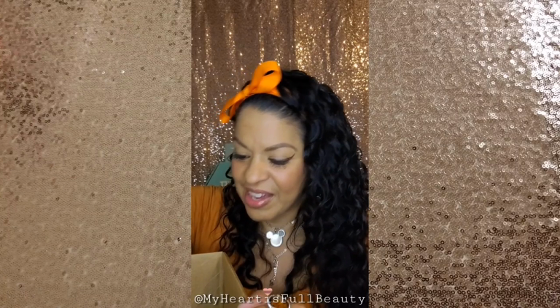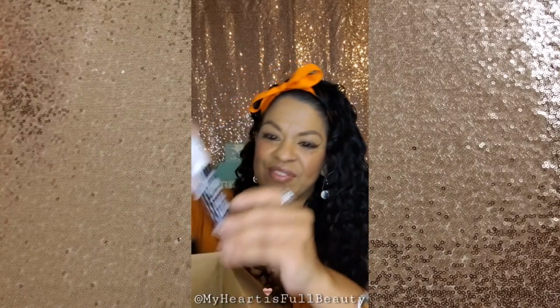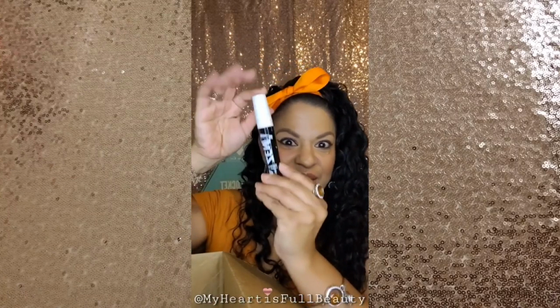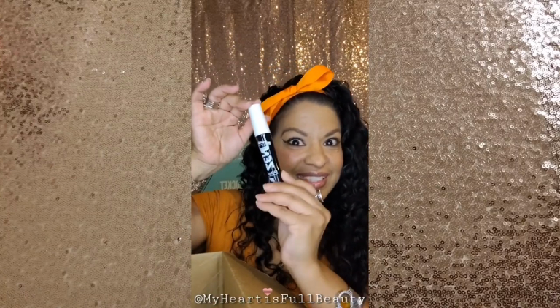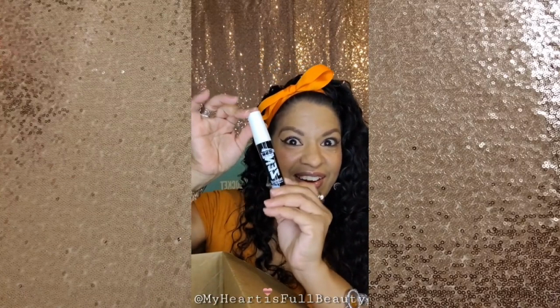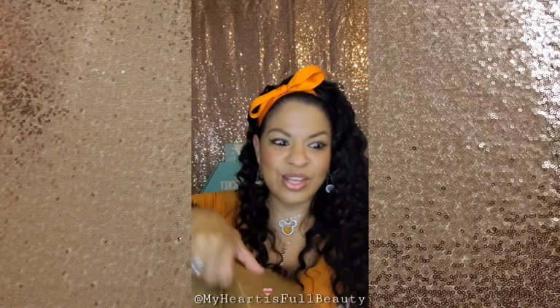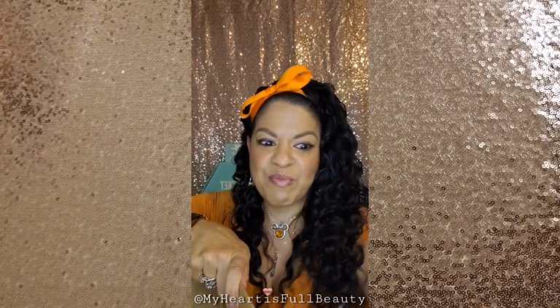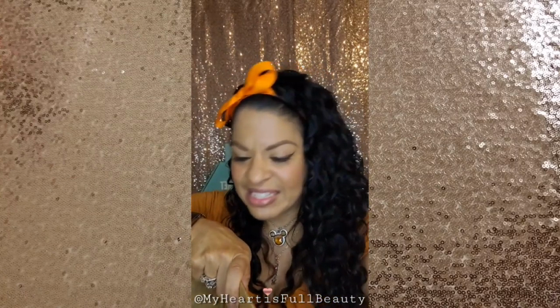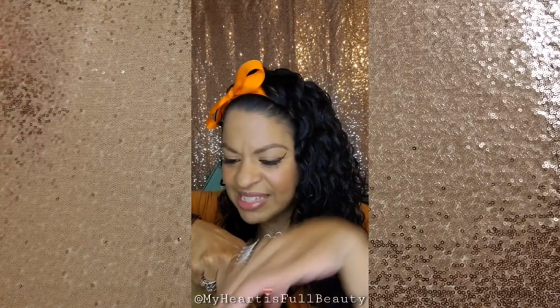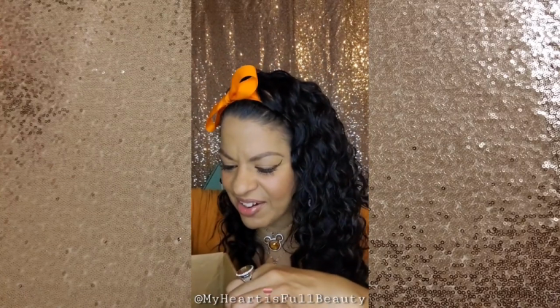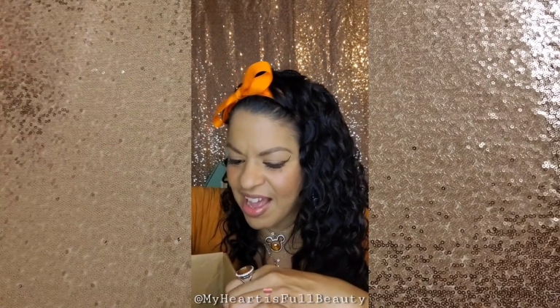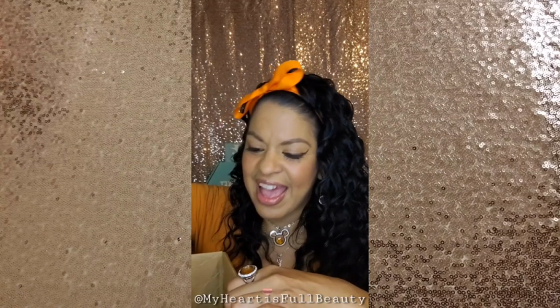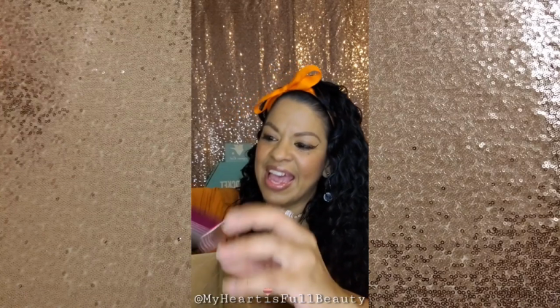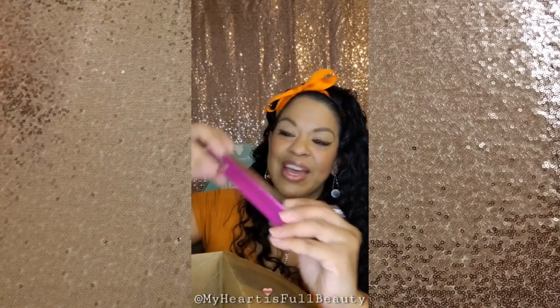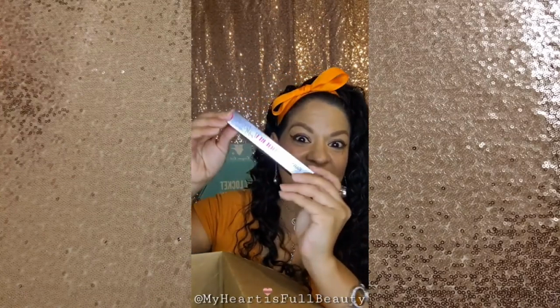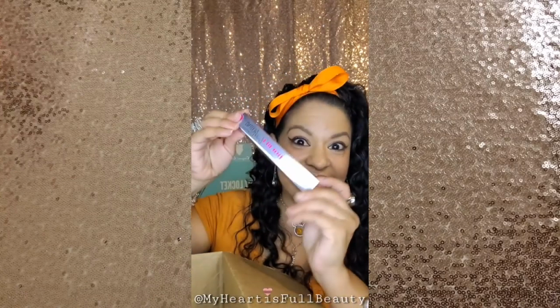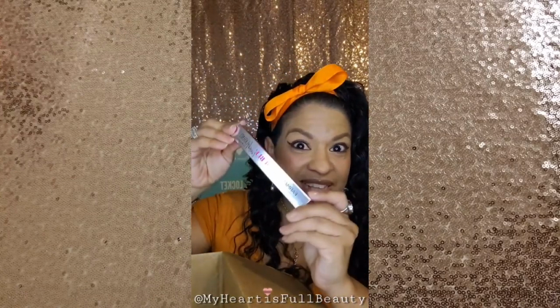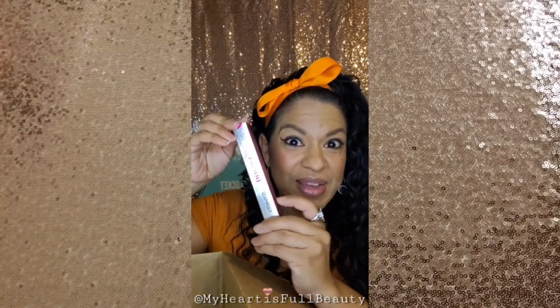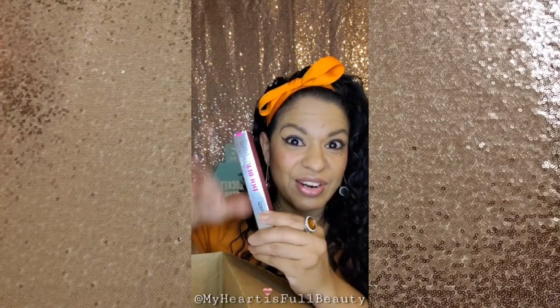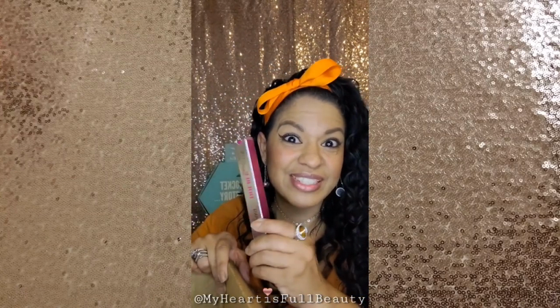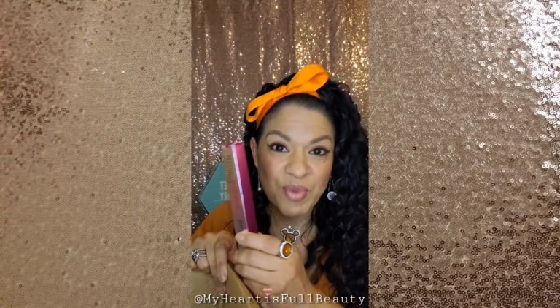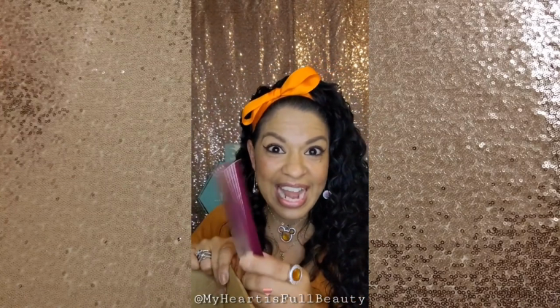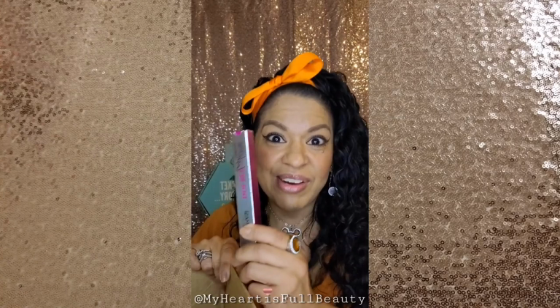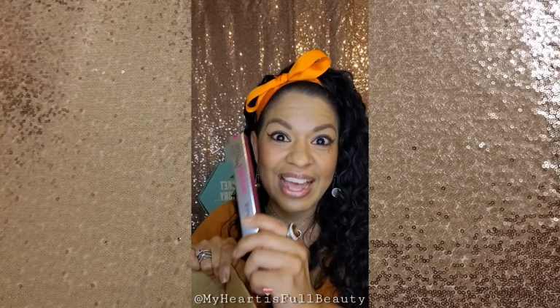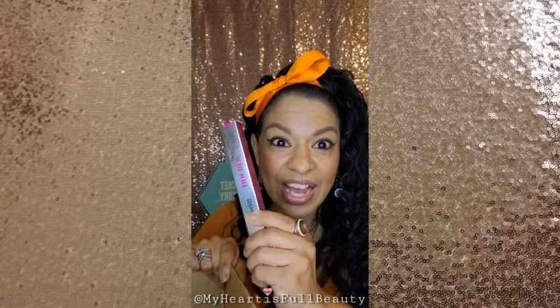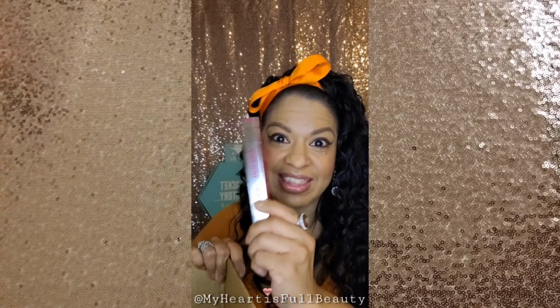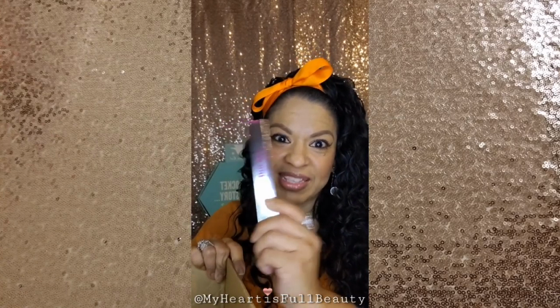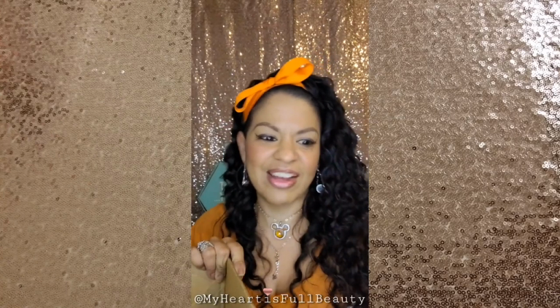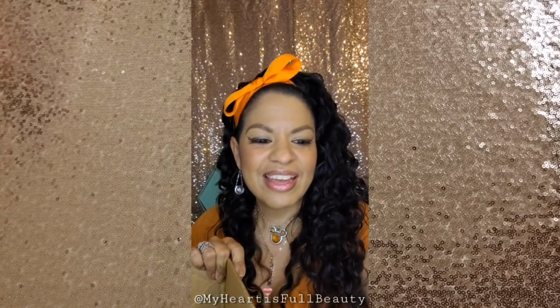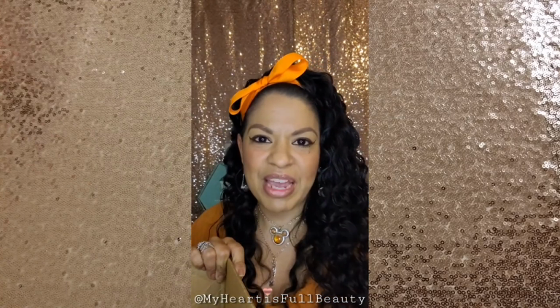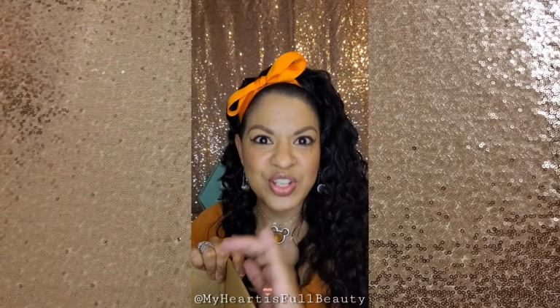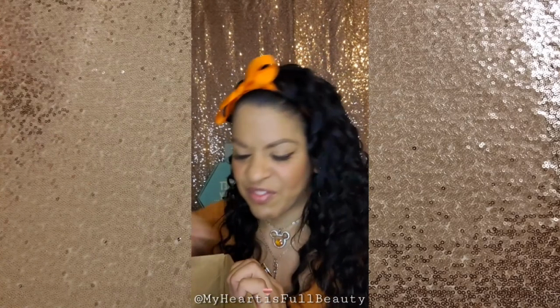We have a Zen Mascara — it's also an amazing mascara. And we have a Double Lash Mascara, which is the one I'm wearing now, and I love this mascara. It's my new favorite.